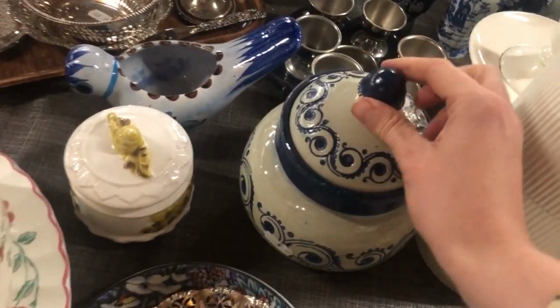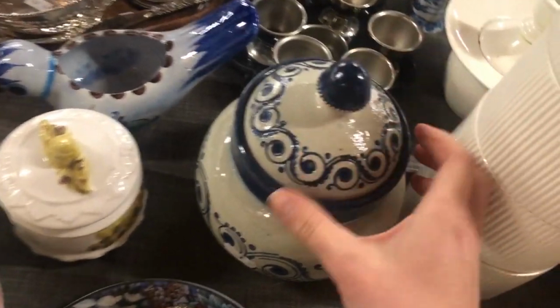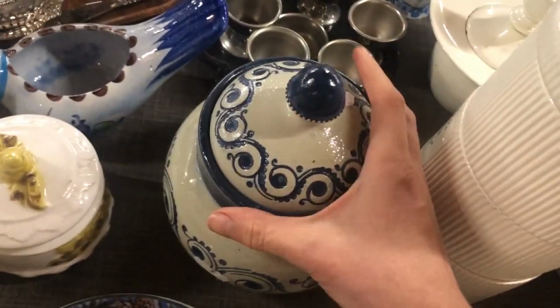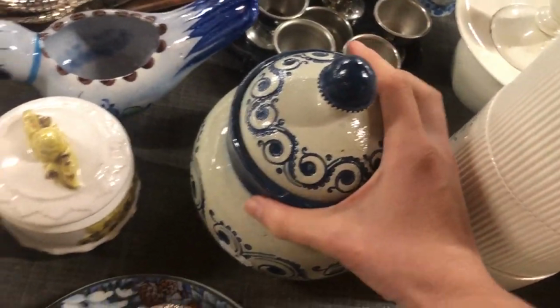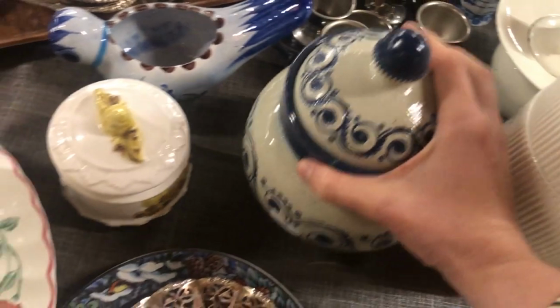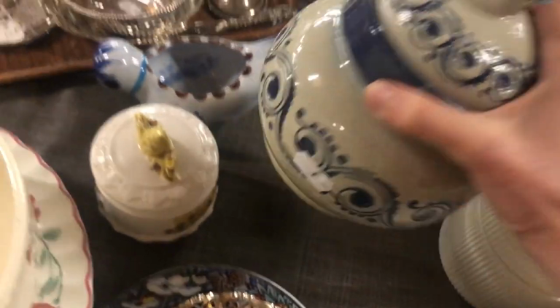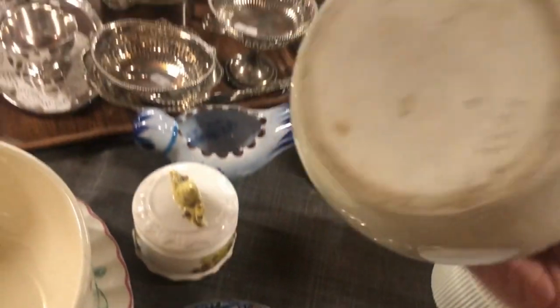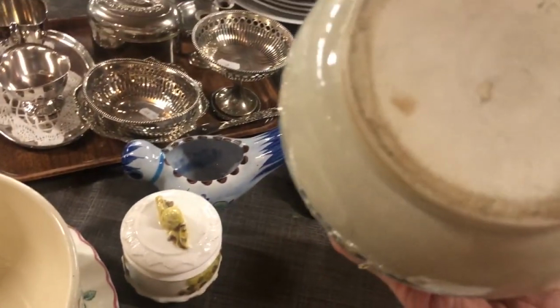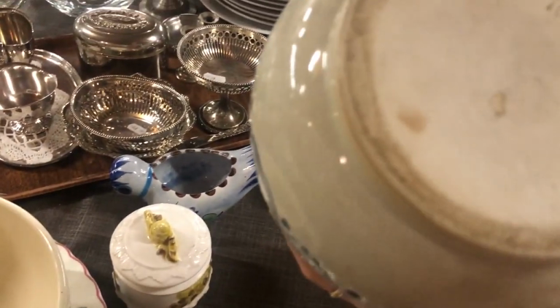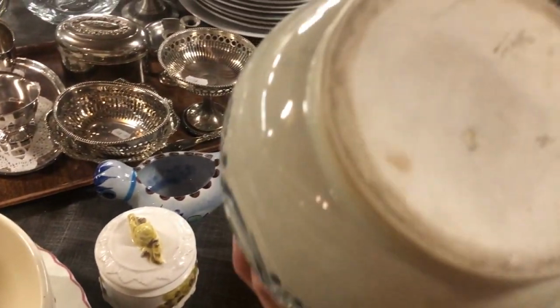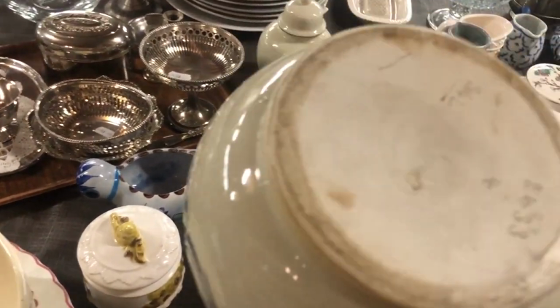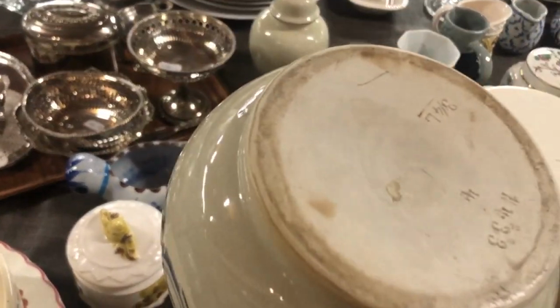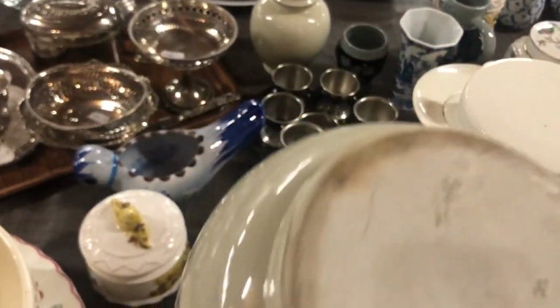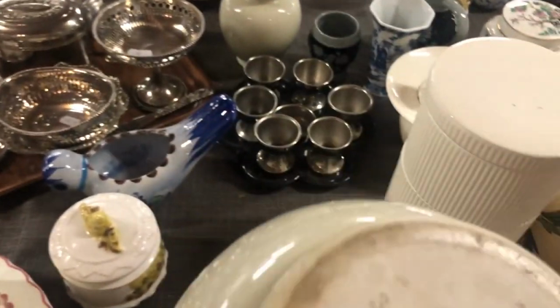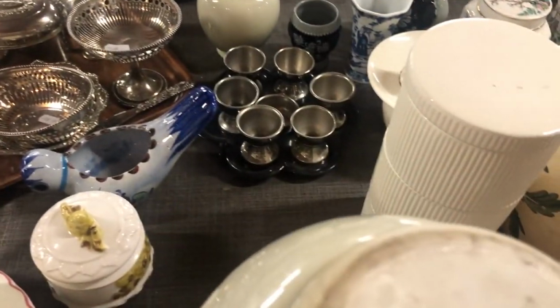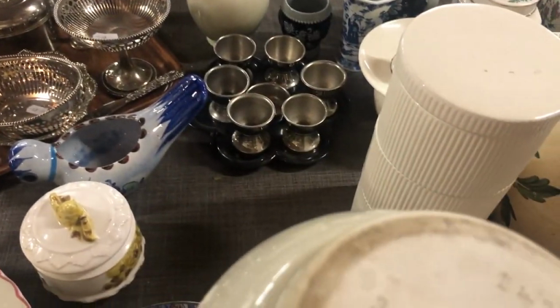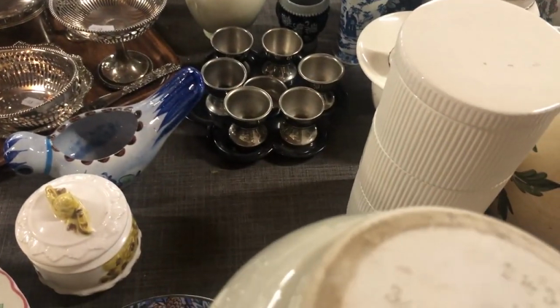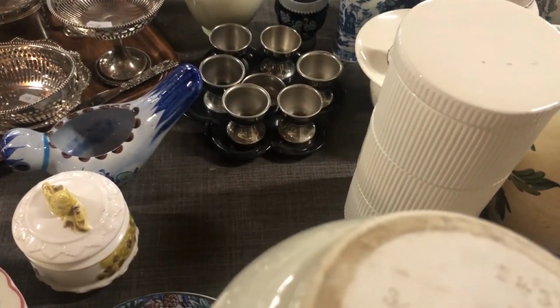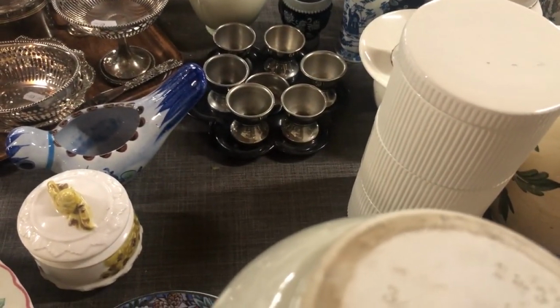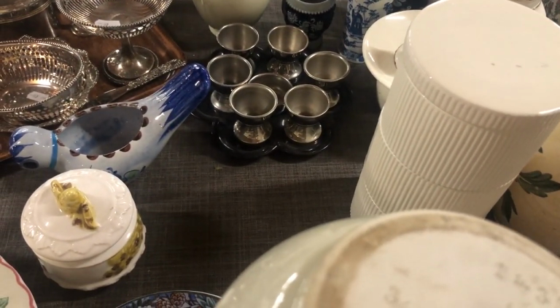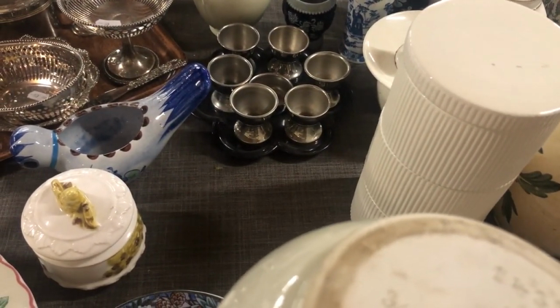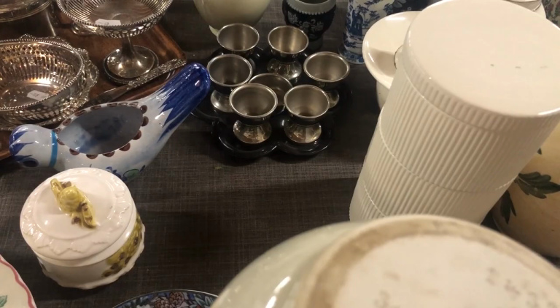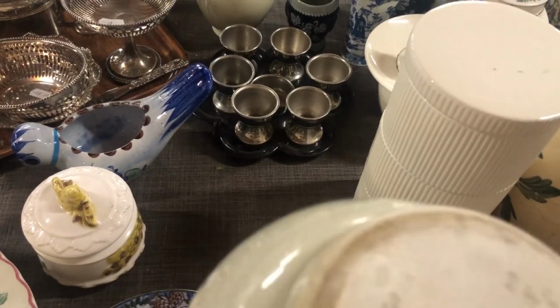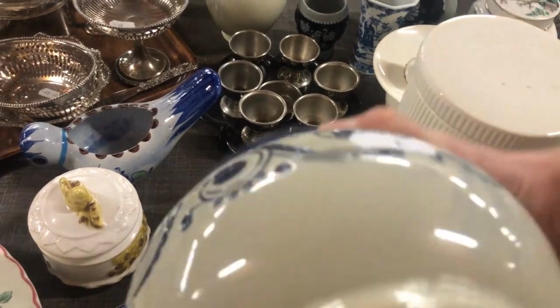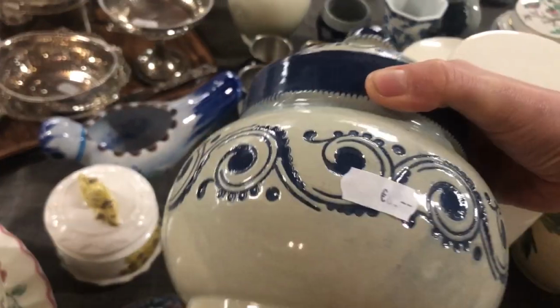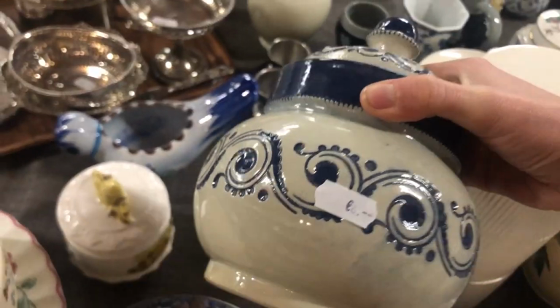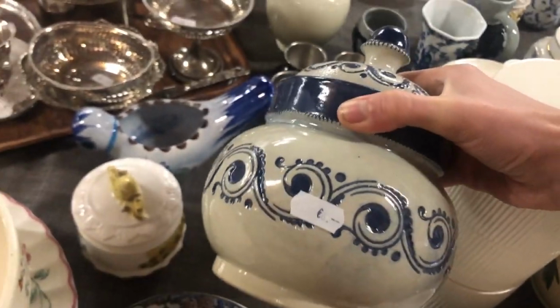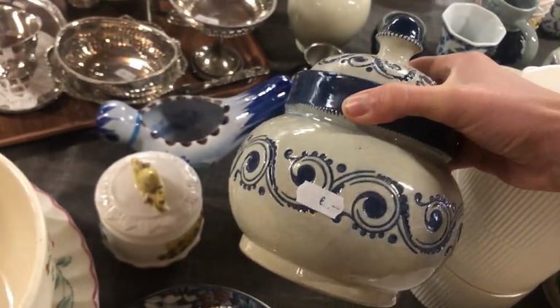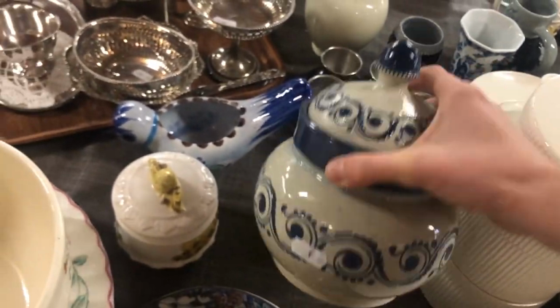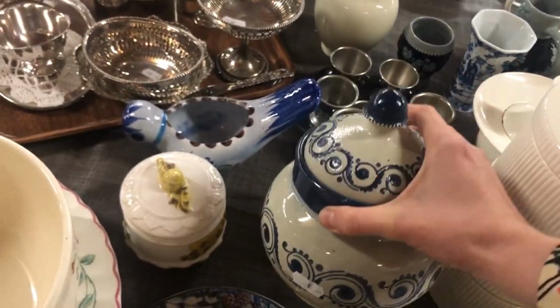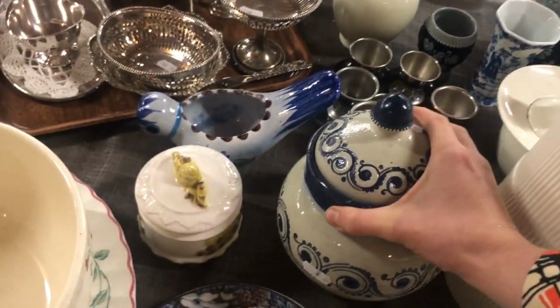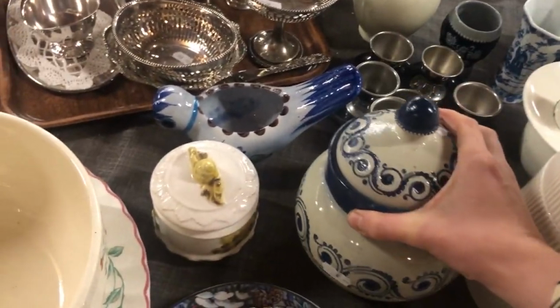I also like this little container — you can't see it here but on the front it is marked with a red 'tabak,' which is the Dutch word for tobacco. So this one is actually a vintage tobacco jar.